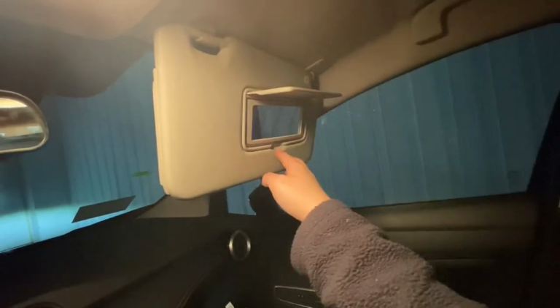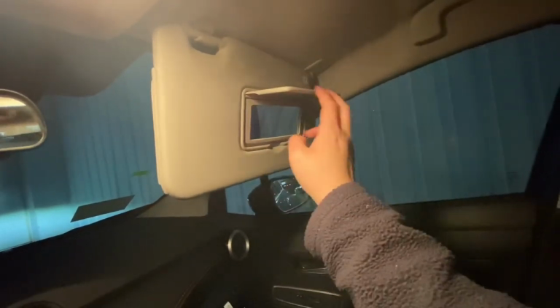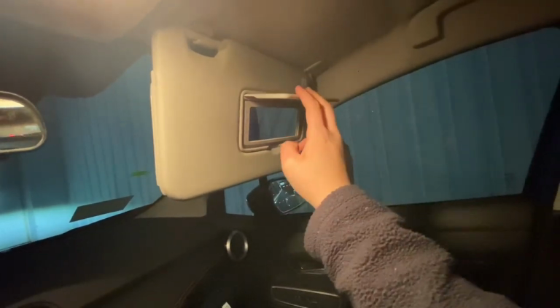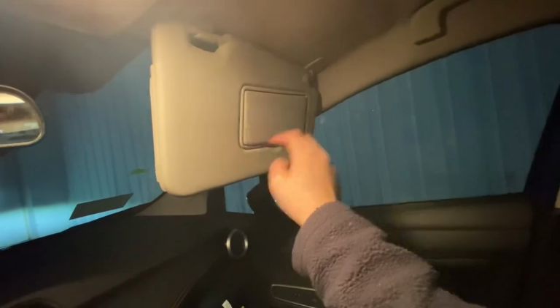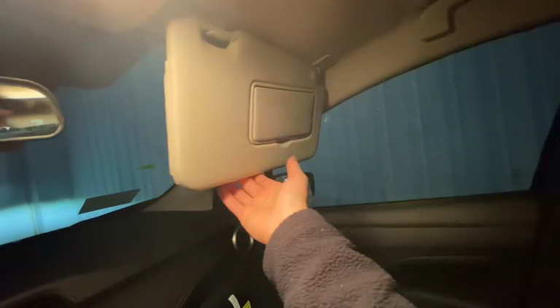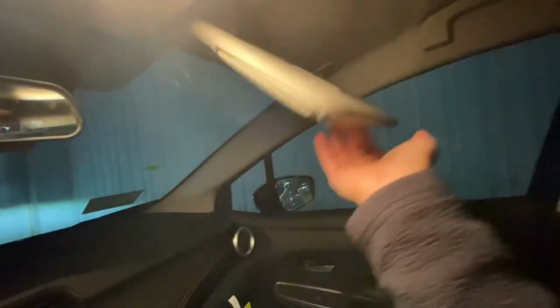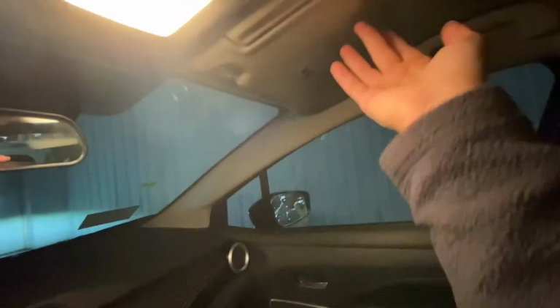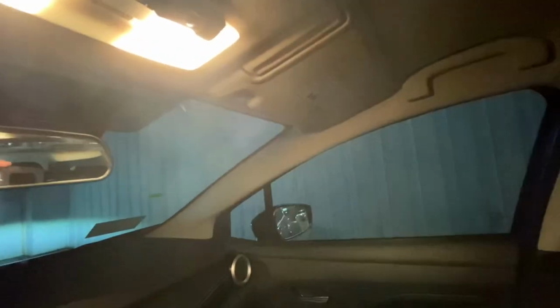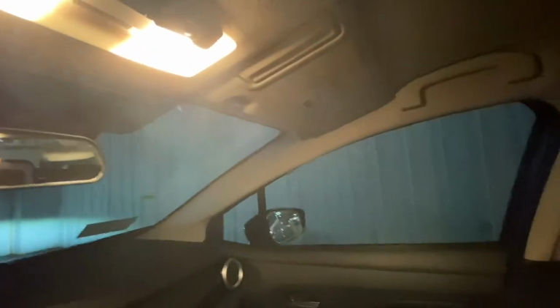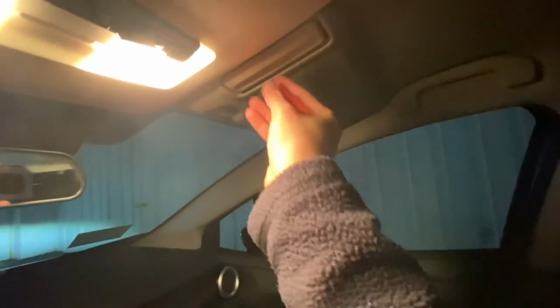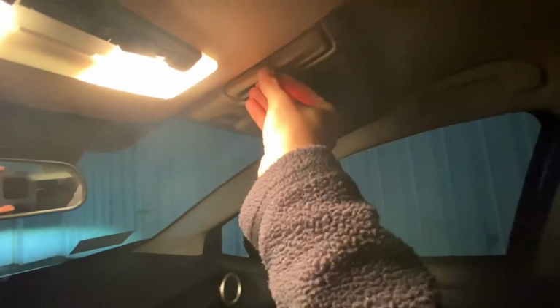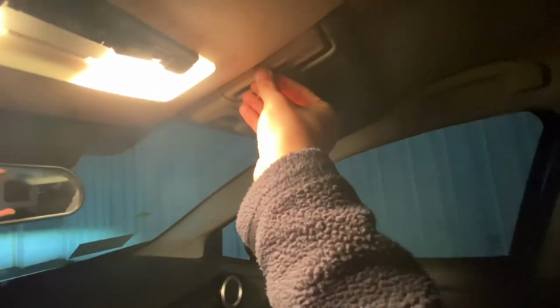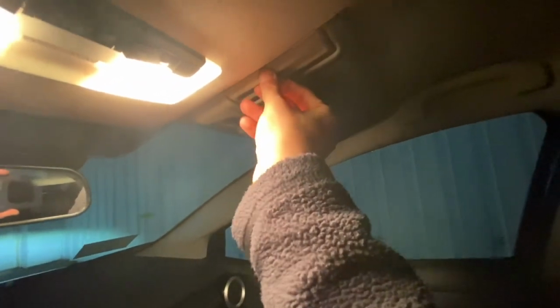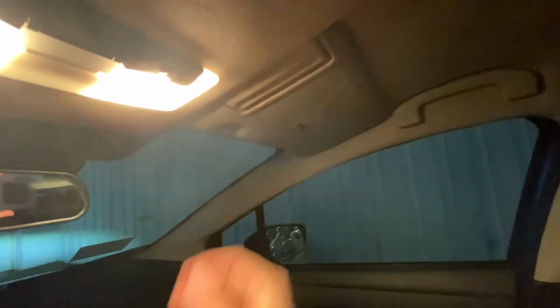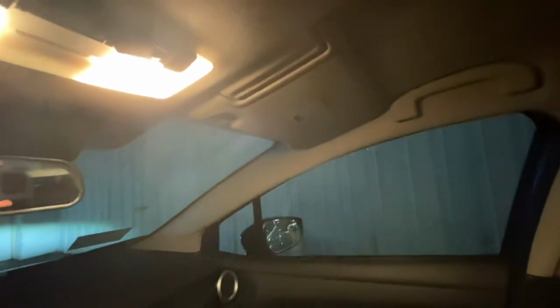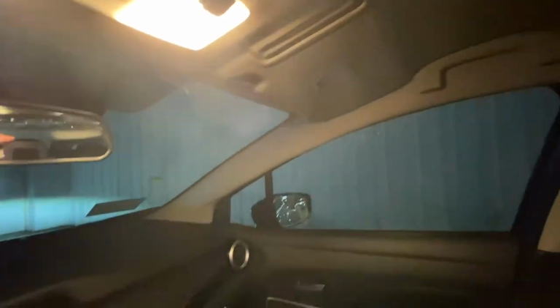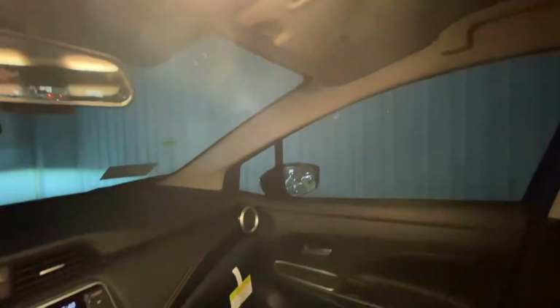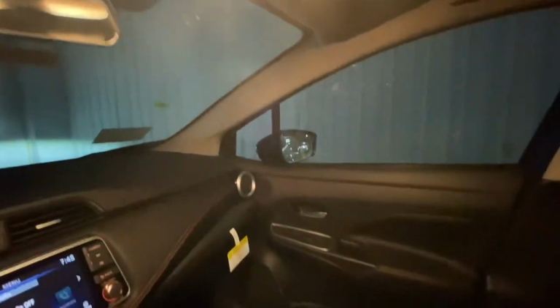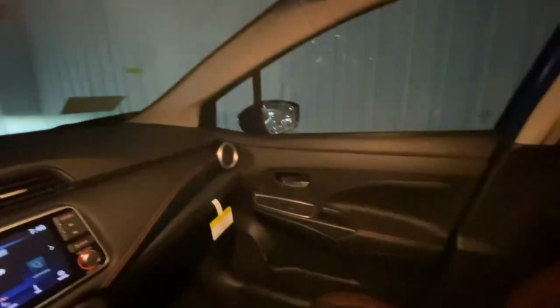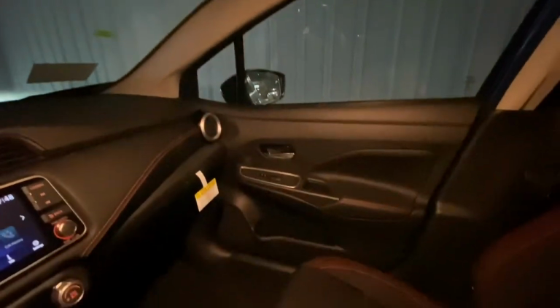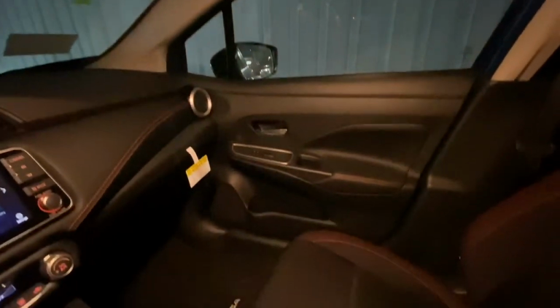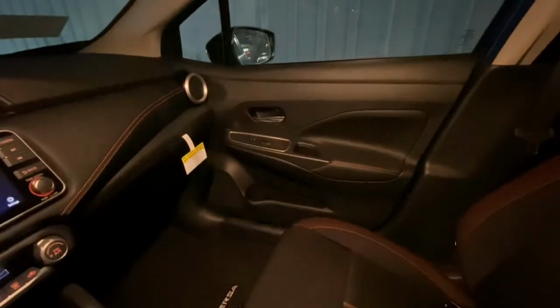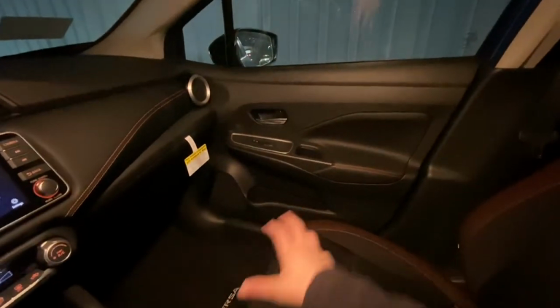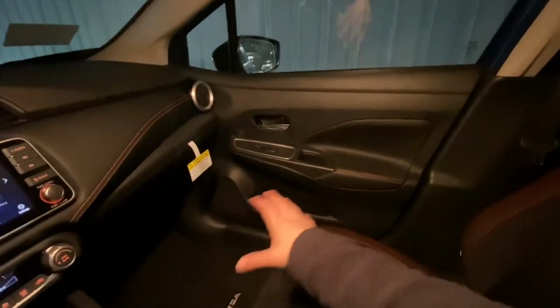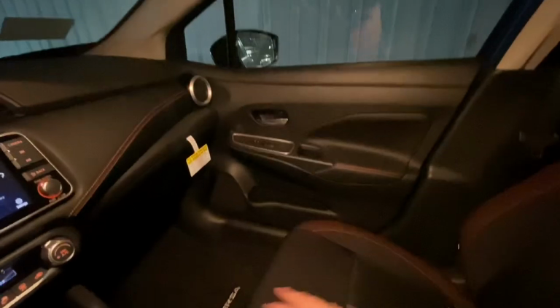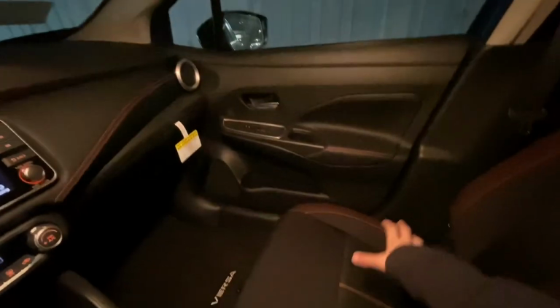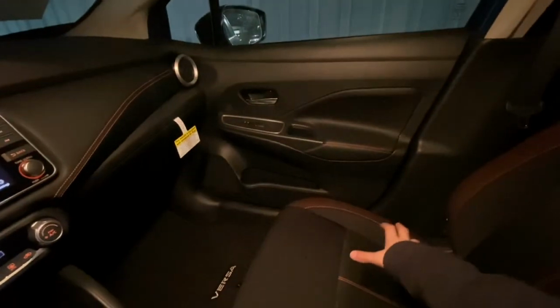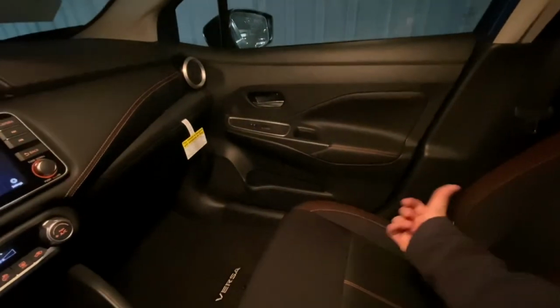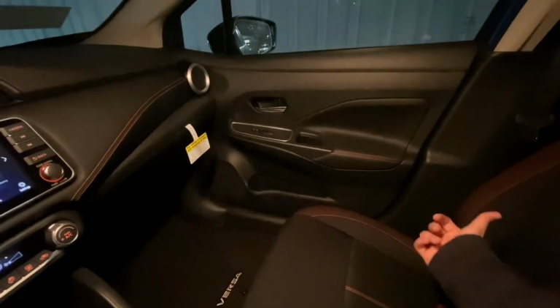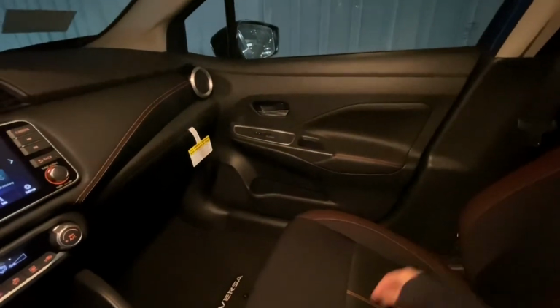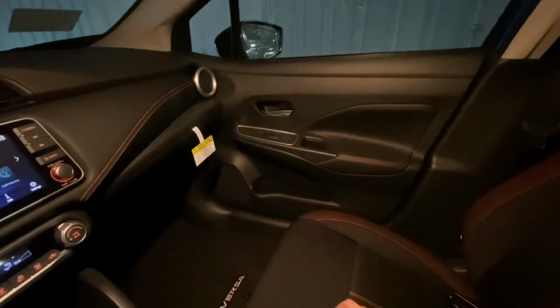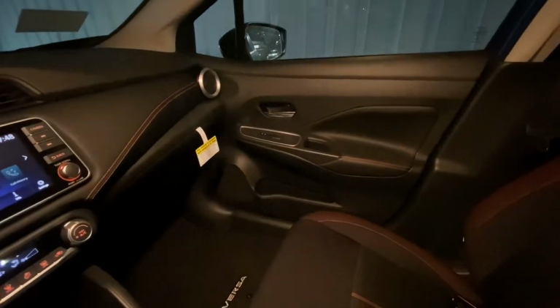For the visors, they don't have lights in them — I wish they did — but again this is a $19,000 car. I like that this one has an extension on the visor. I'm really impressed with the amount of light covering everything in here.